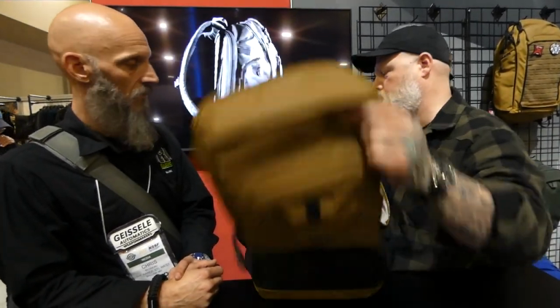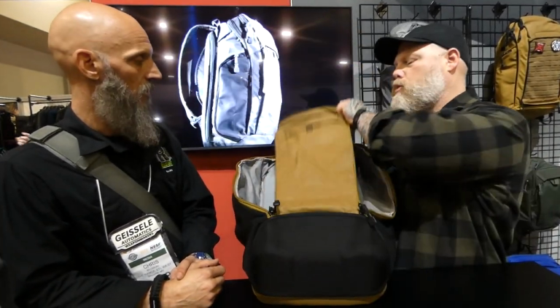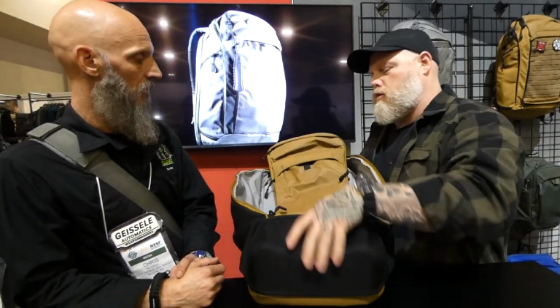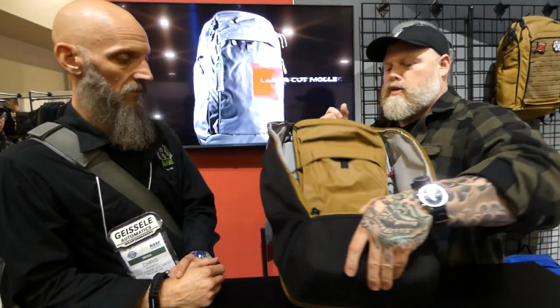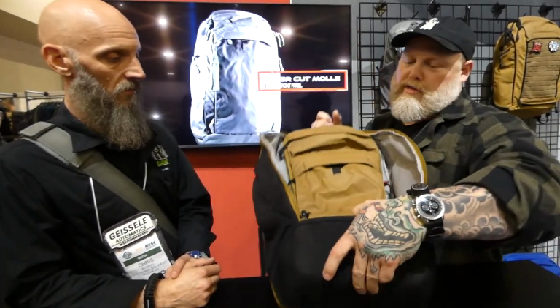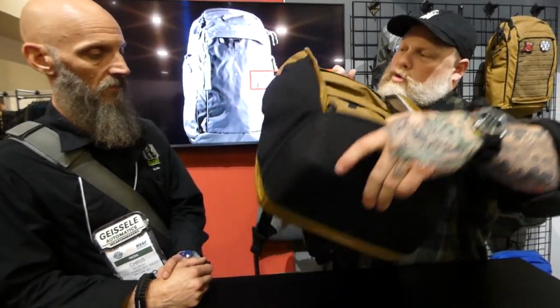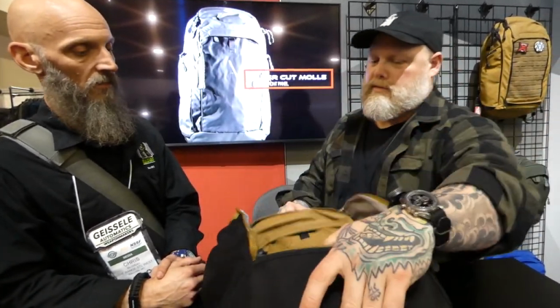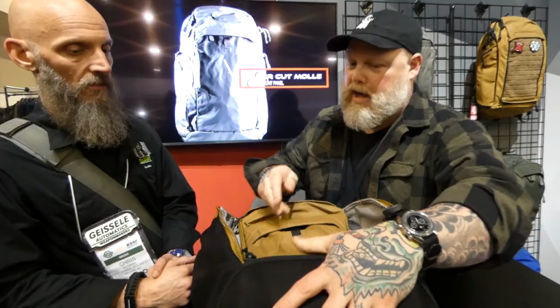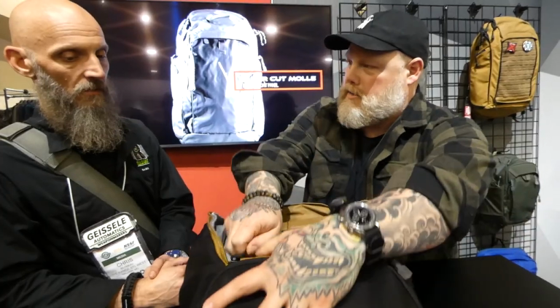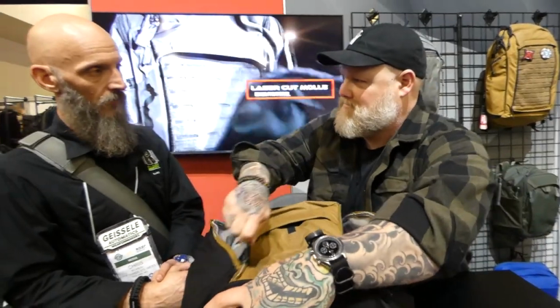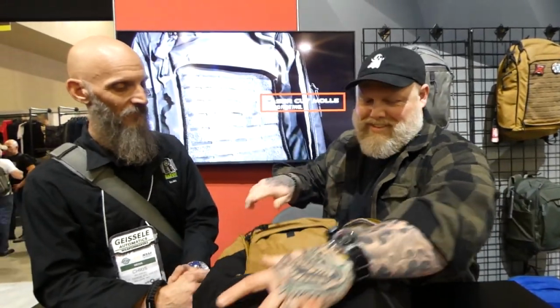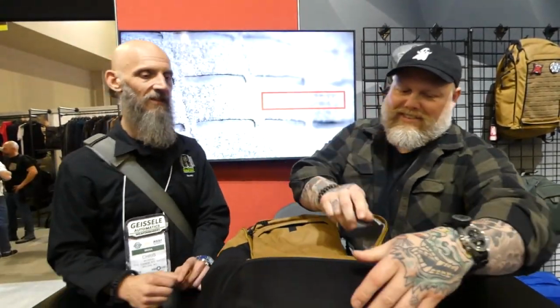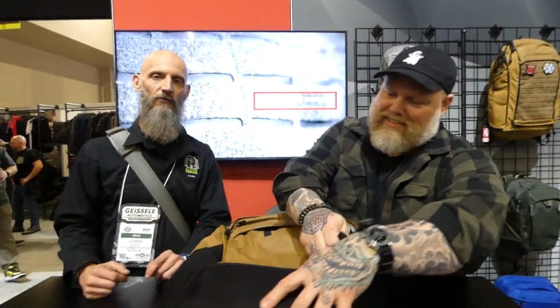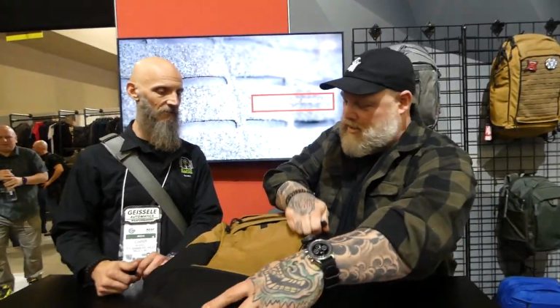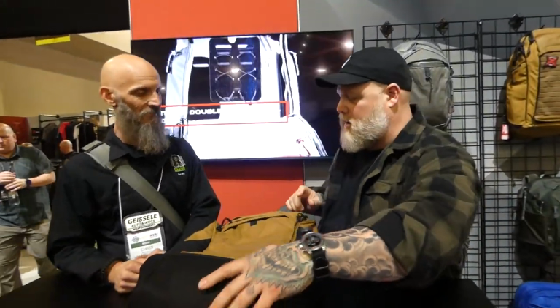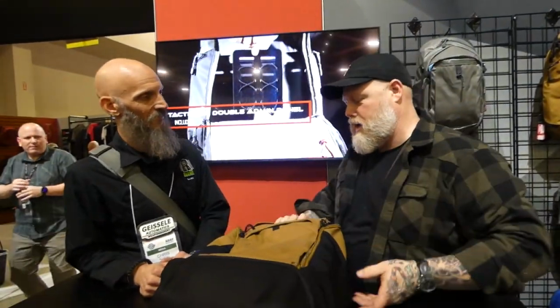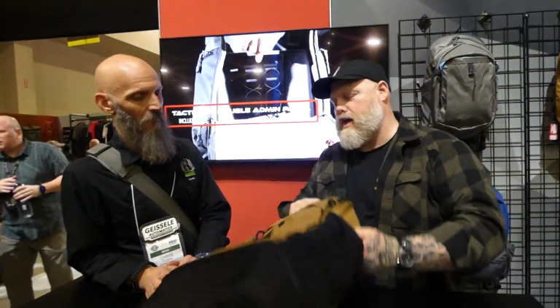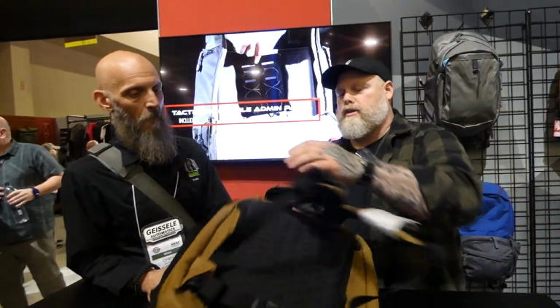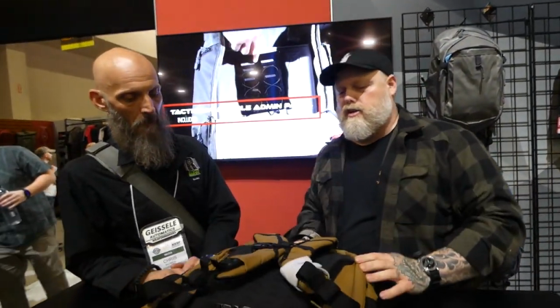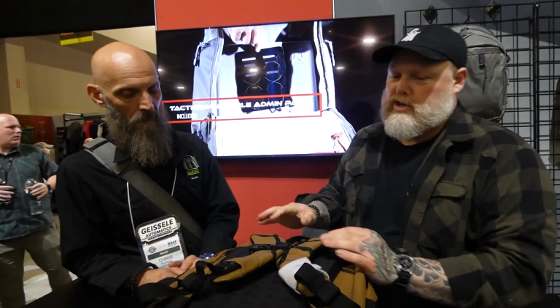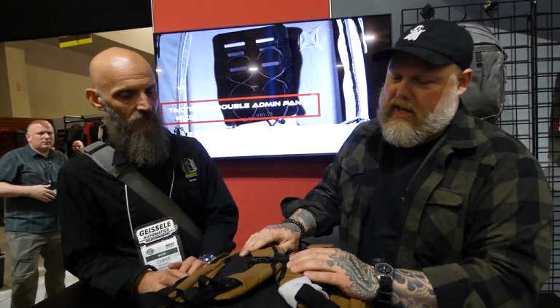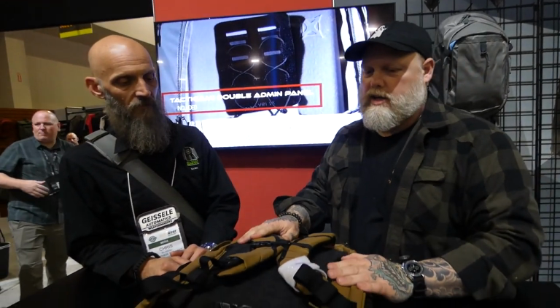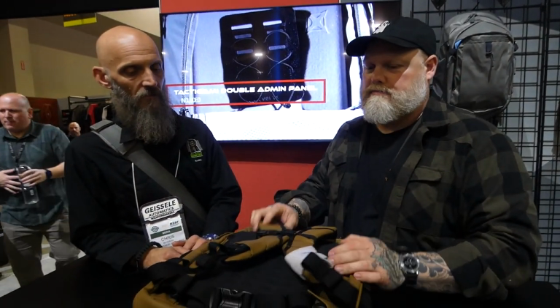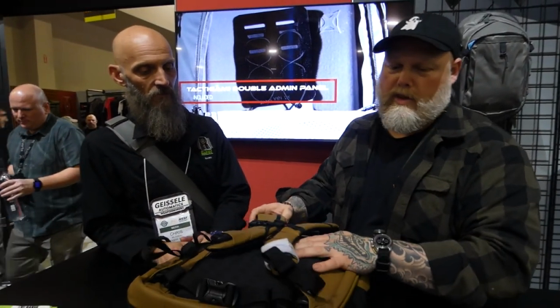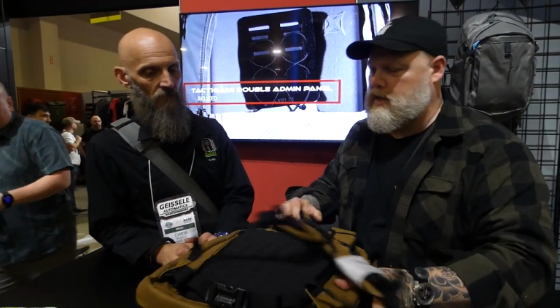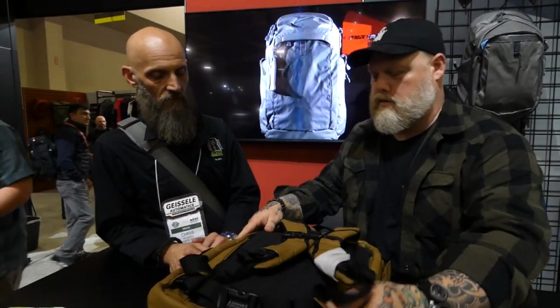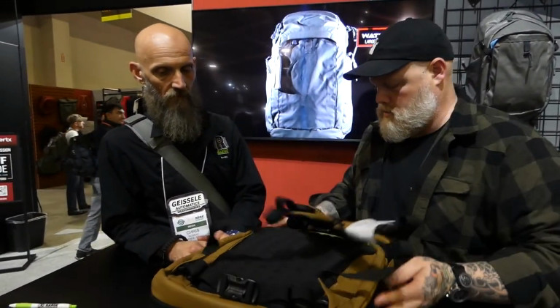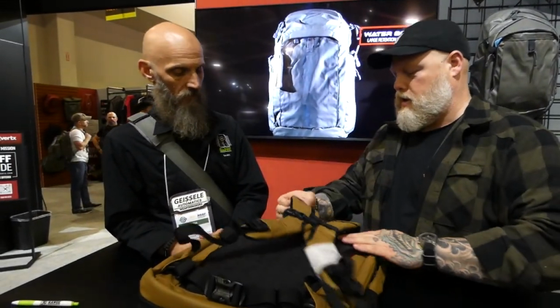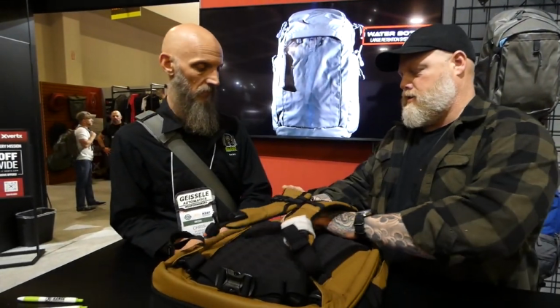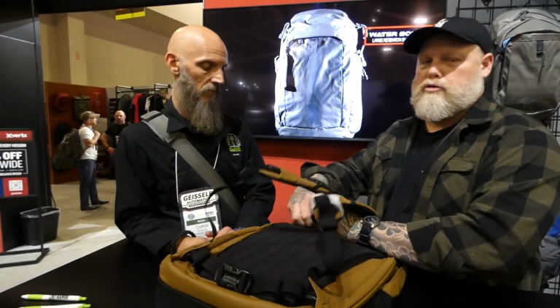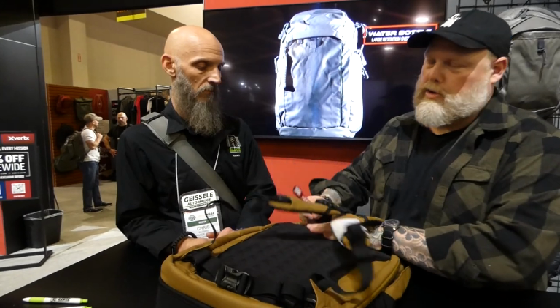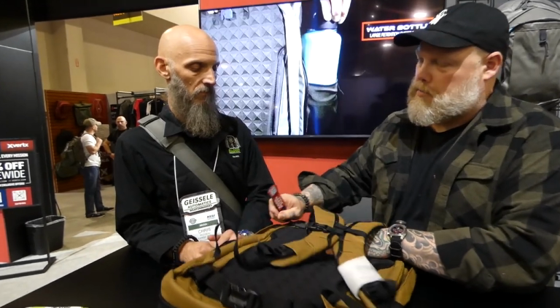And then of course, what we're famous for is the back pocket — a little sneaky pouch. And we got some adjustments there.